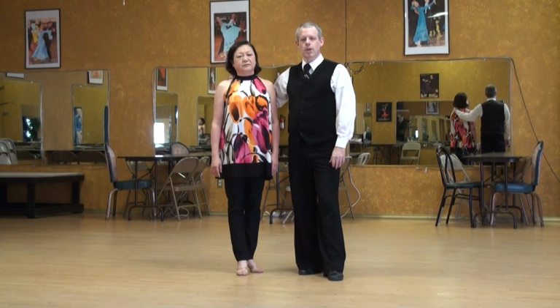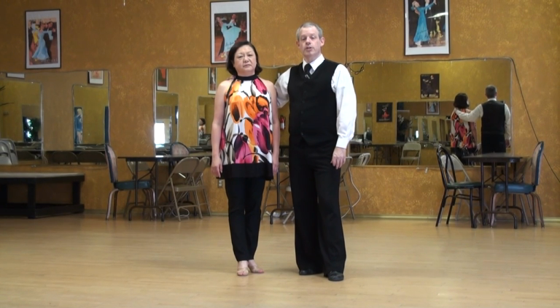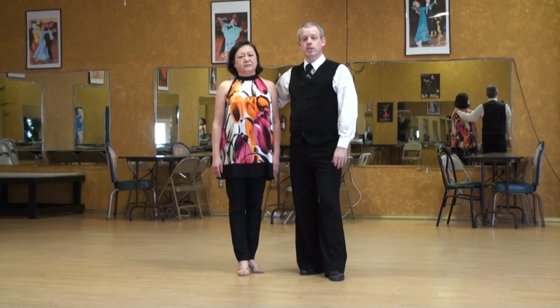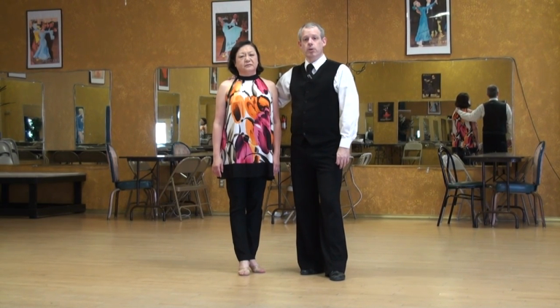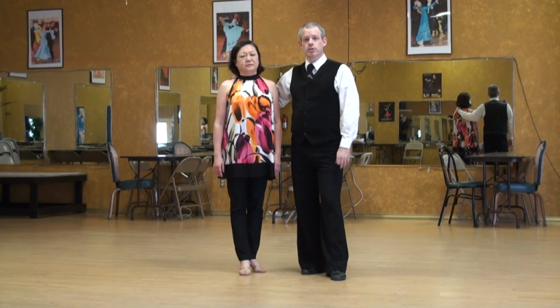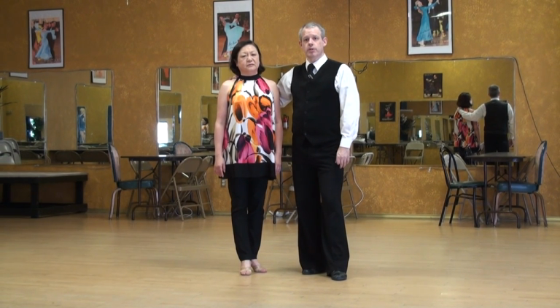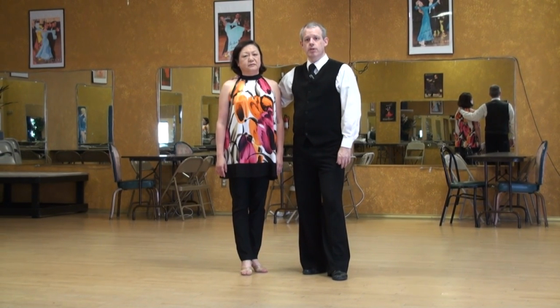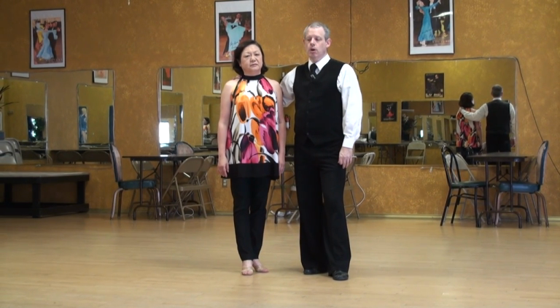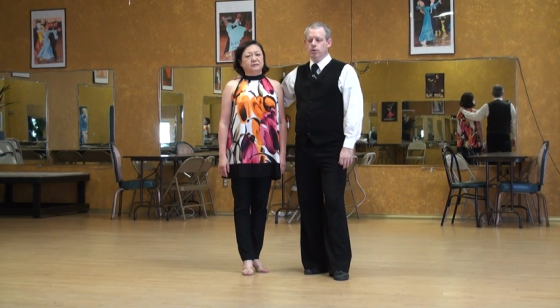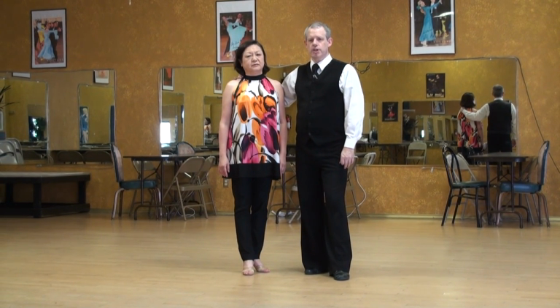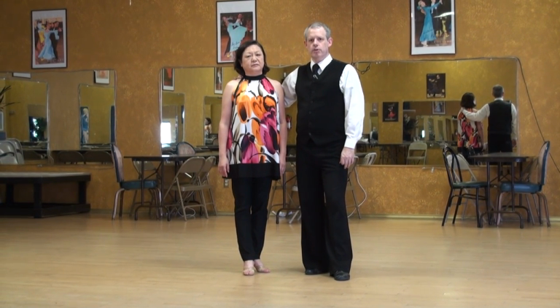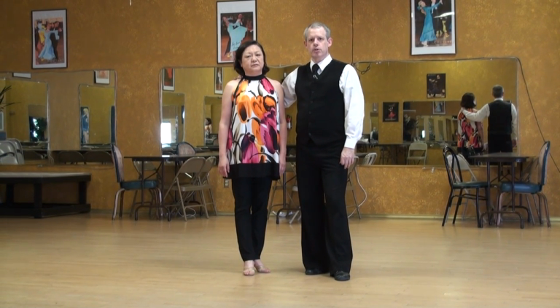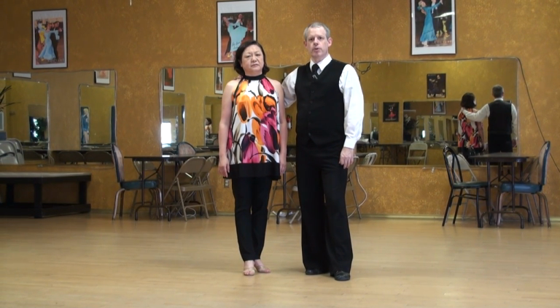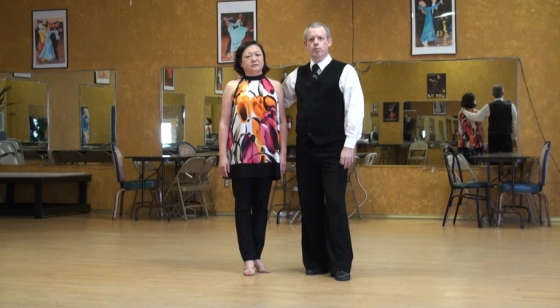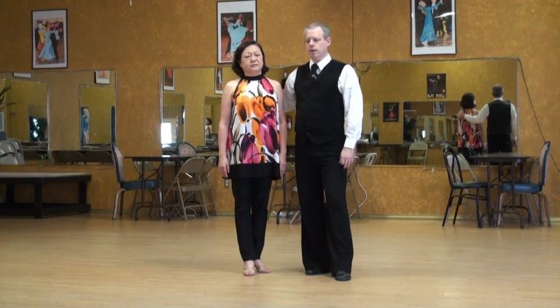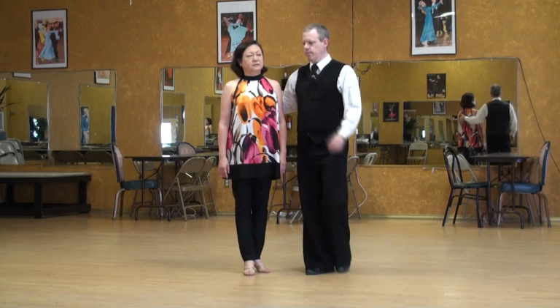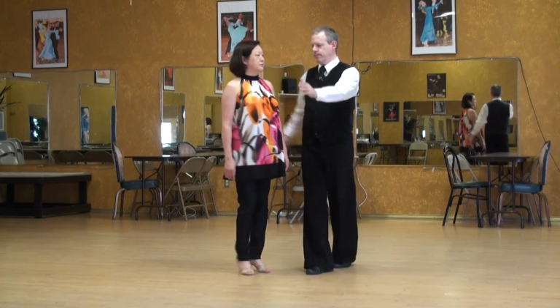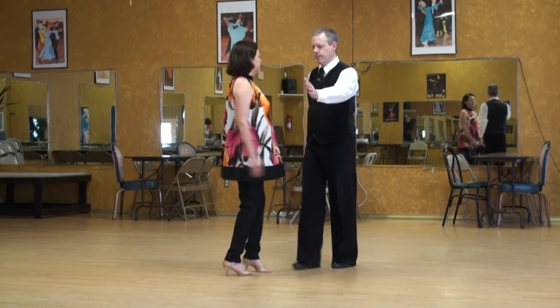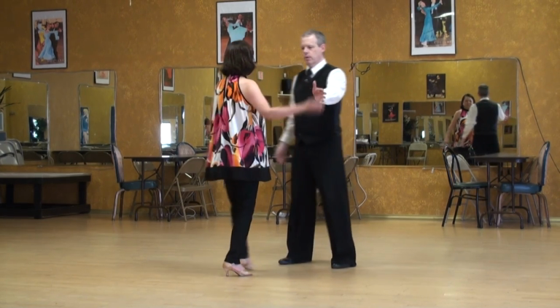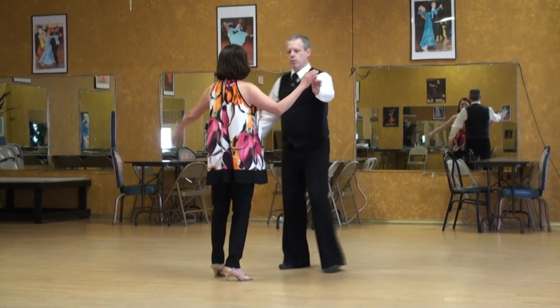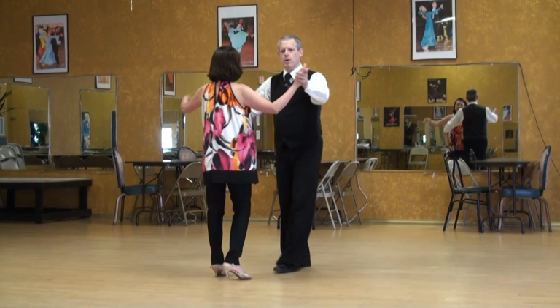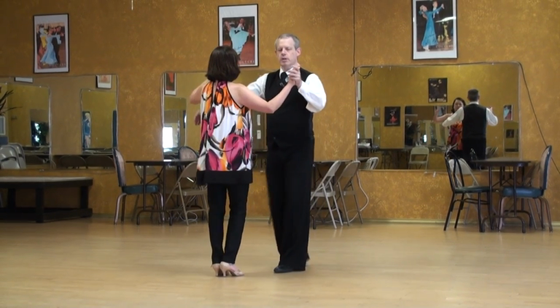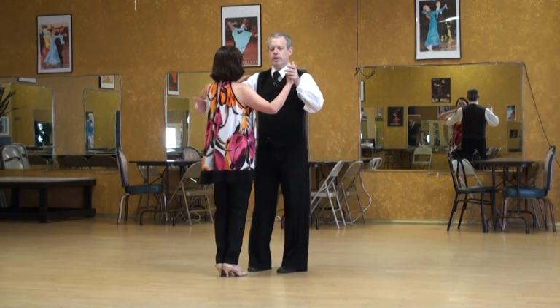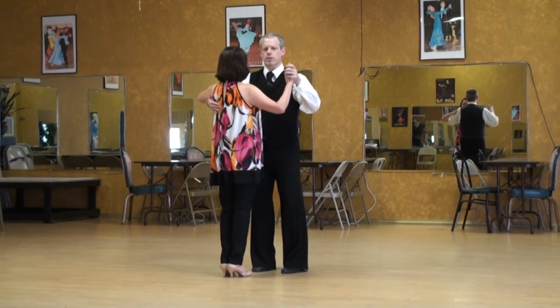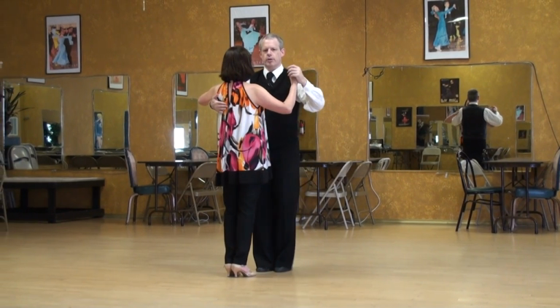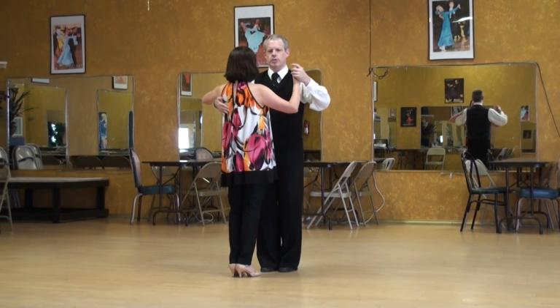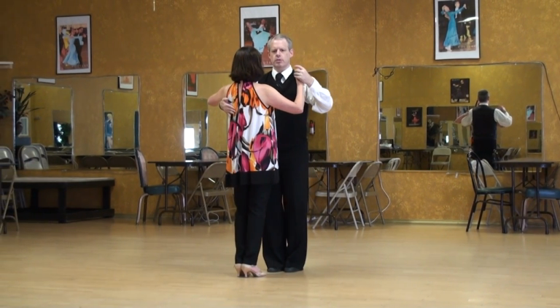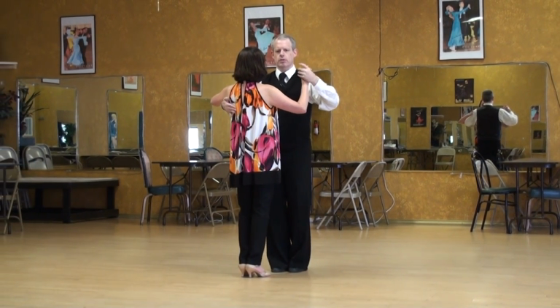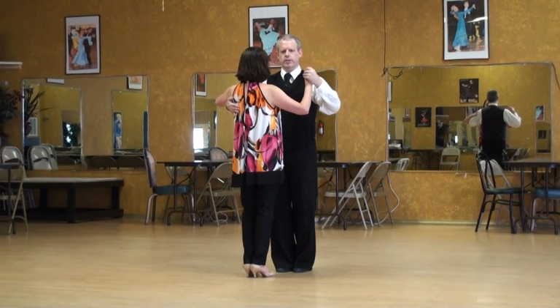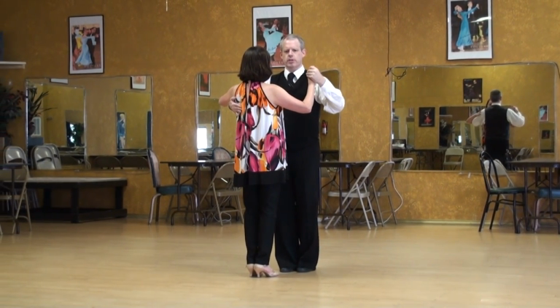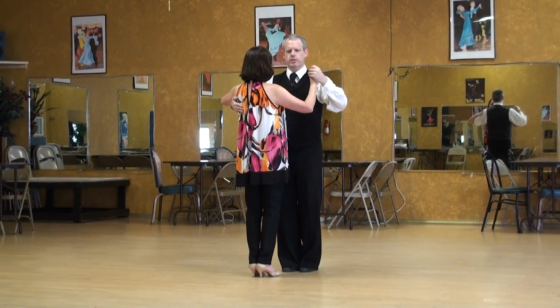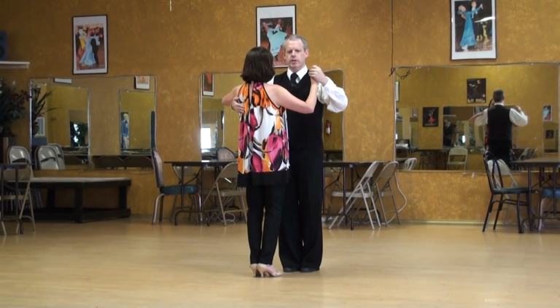The Argentine Tango Lecture Series: Ocho Cortado, starting with a rock. So we're going to rock to get to the outside partner position, right side to right side.